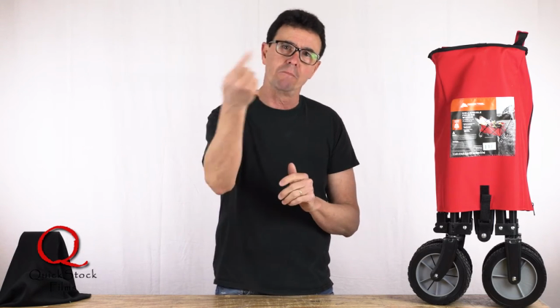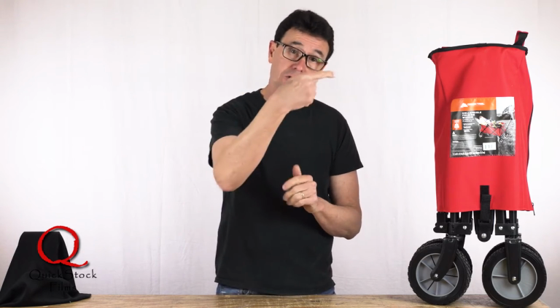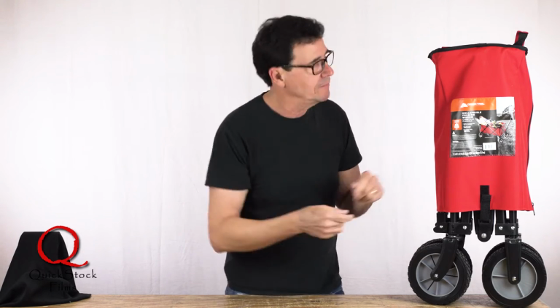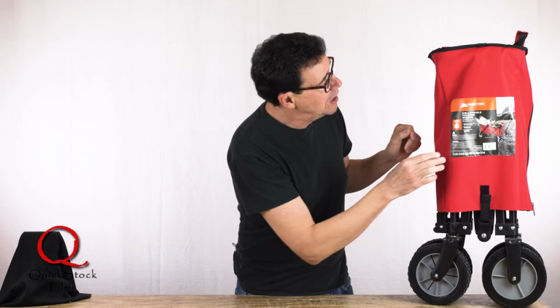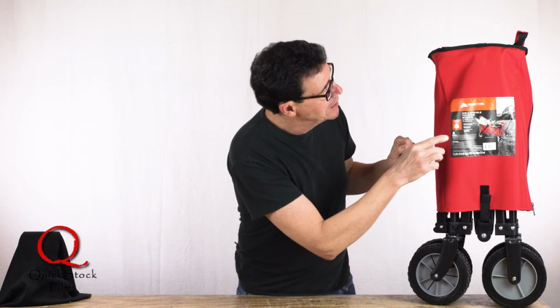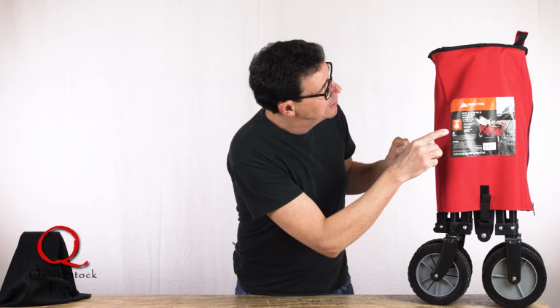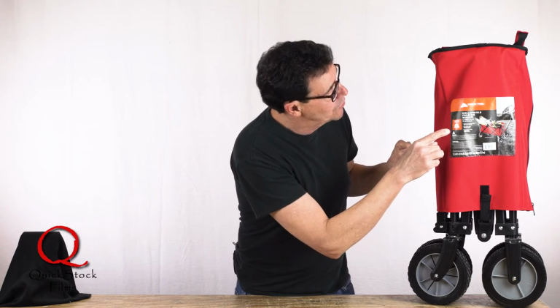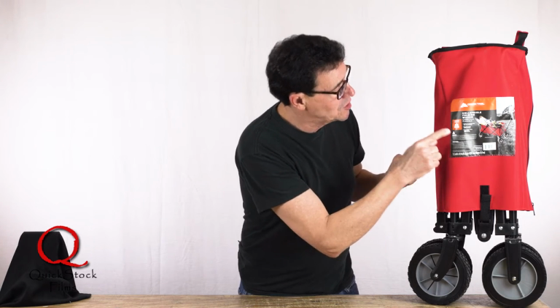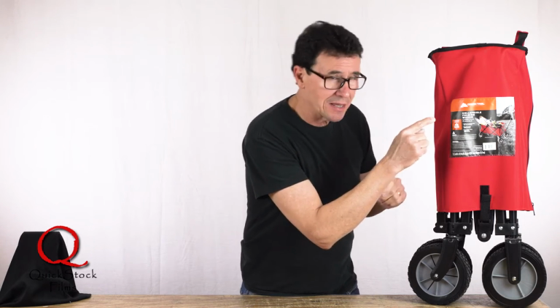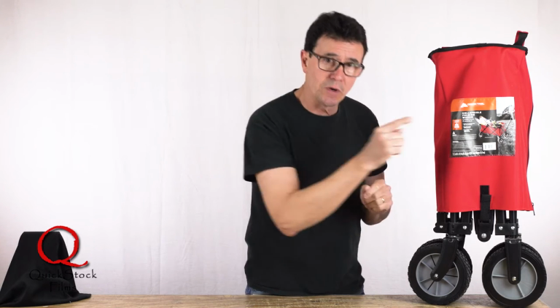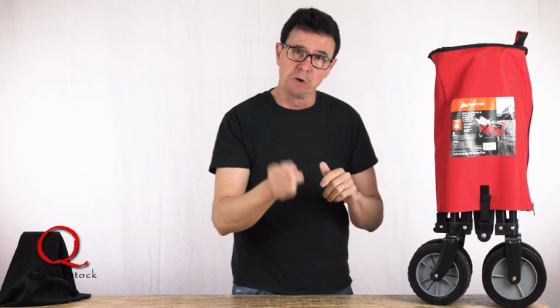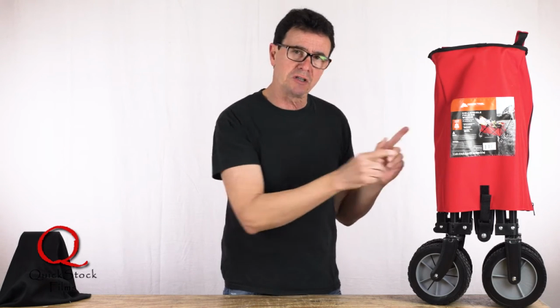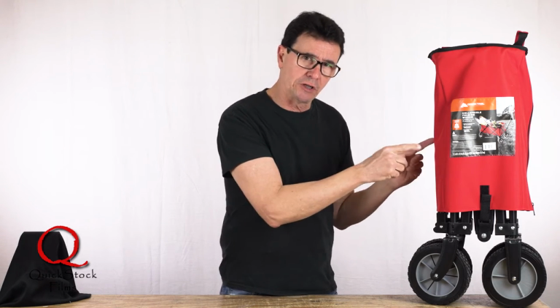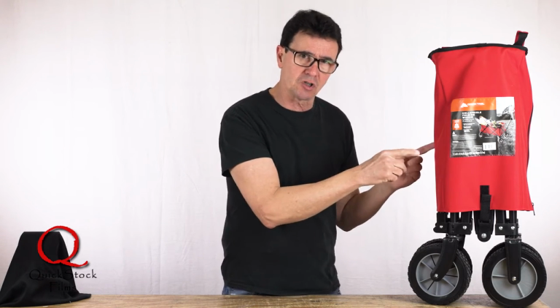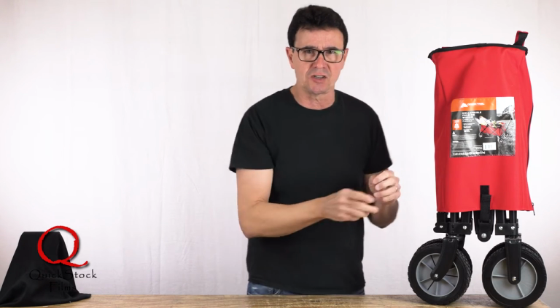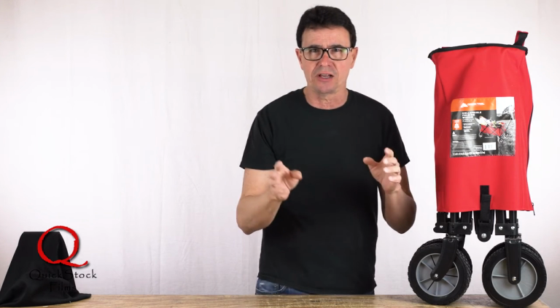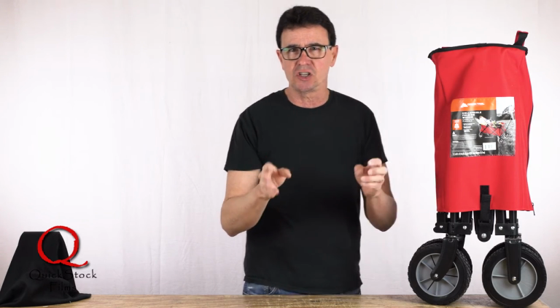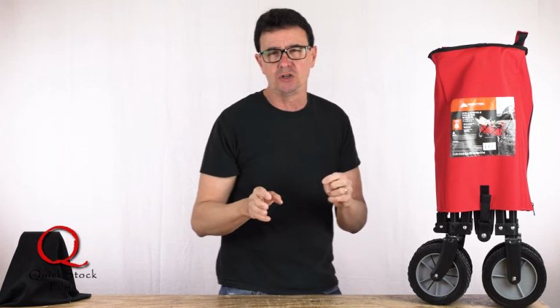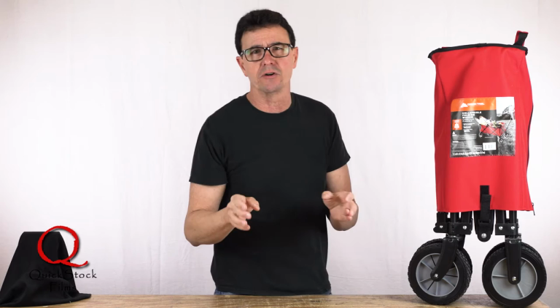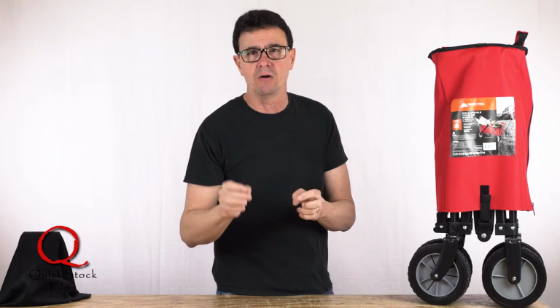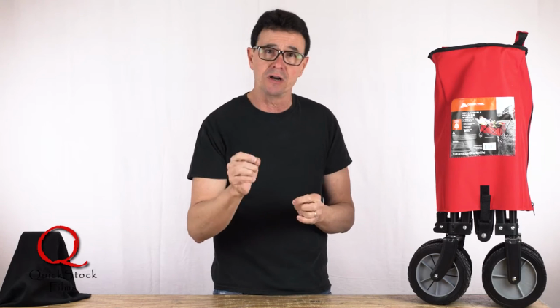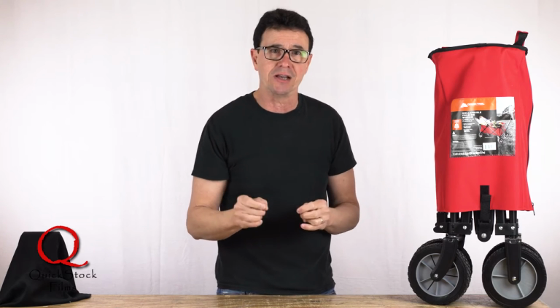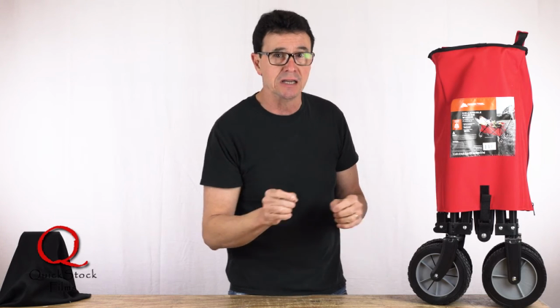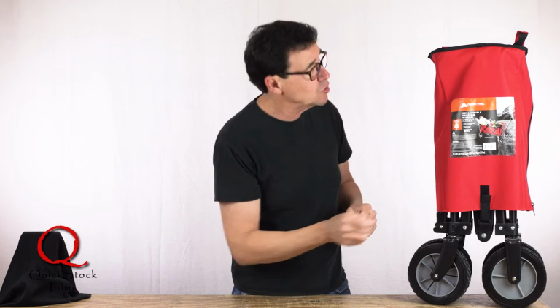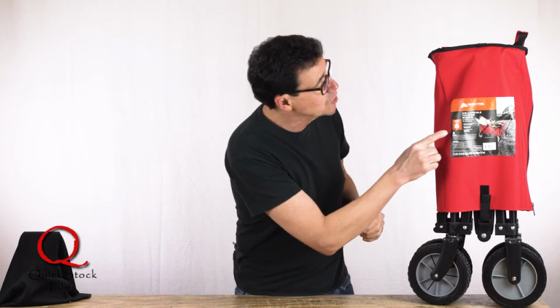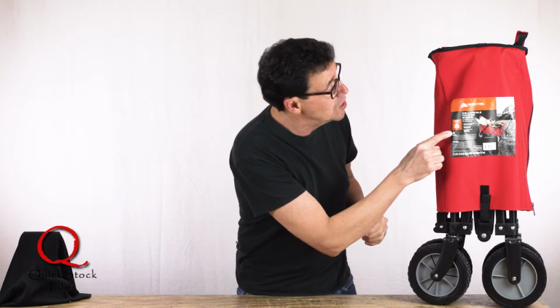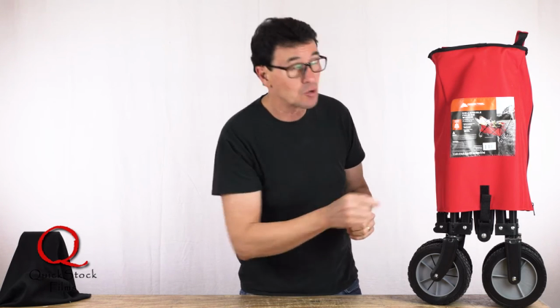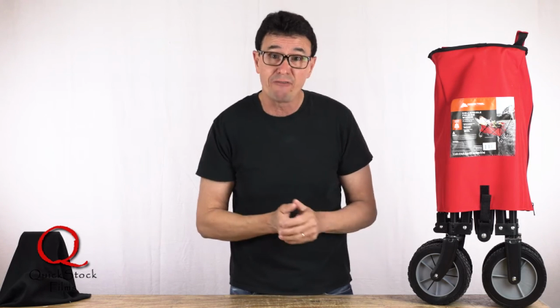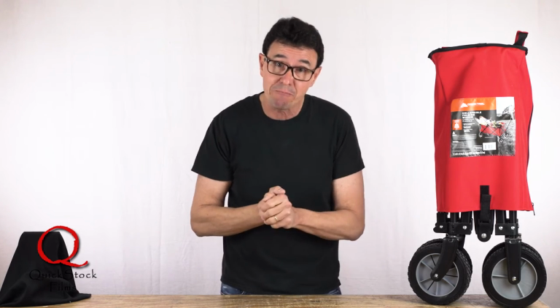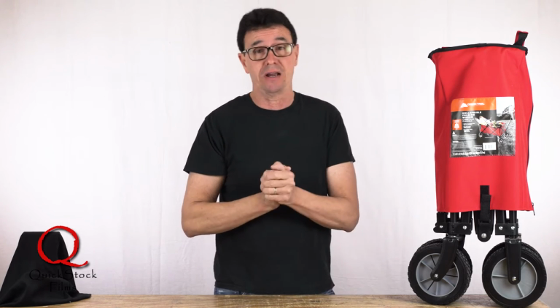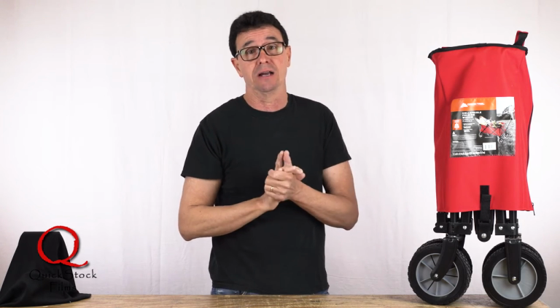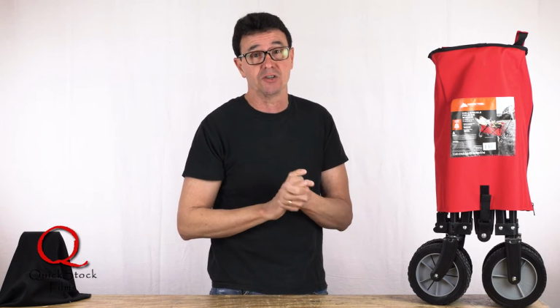The reason I like this one is that most of these folding carts have a 60 to 100 pound carrying capacity. This one has a 225 pound carrying capacity, meaning I can put a lot of gear in it.